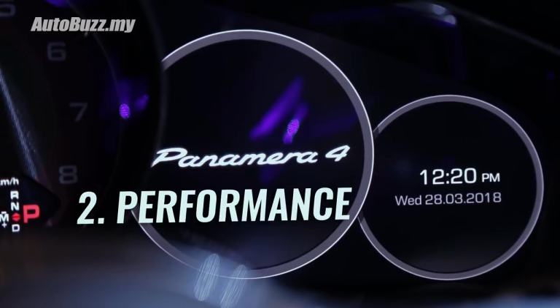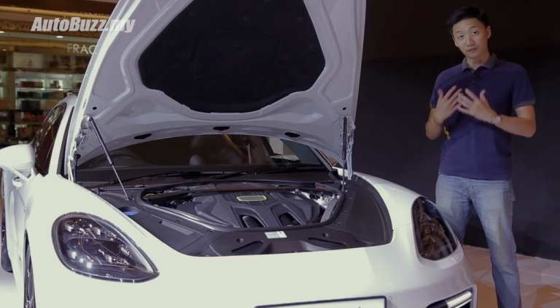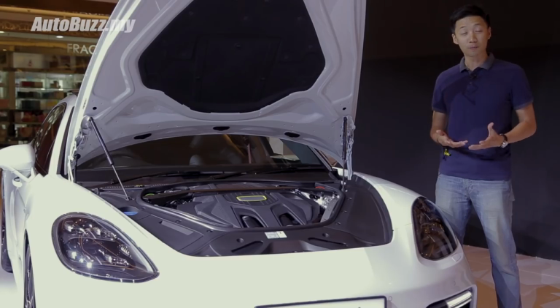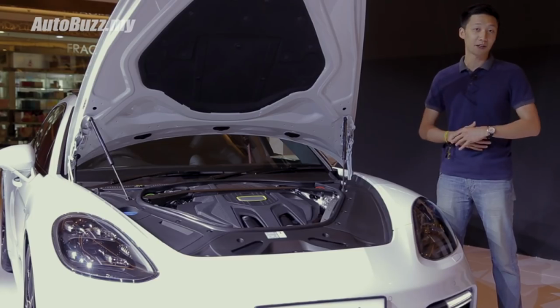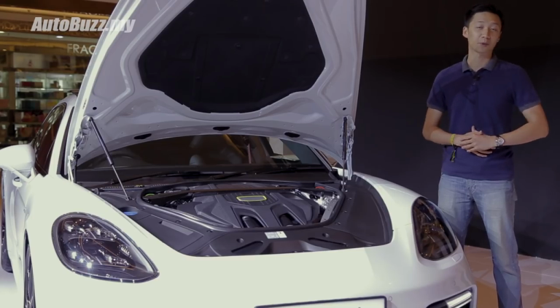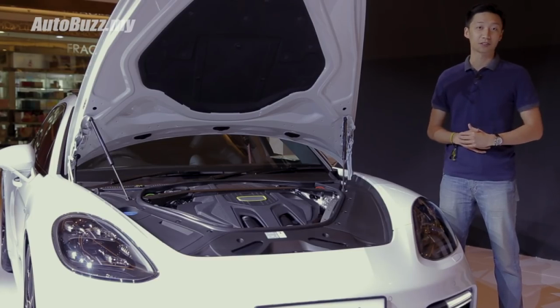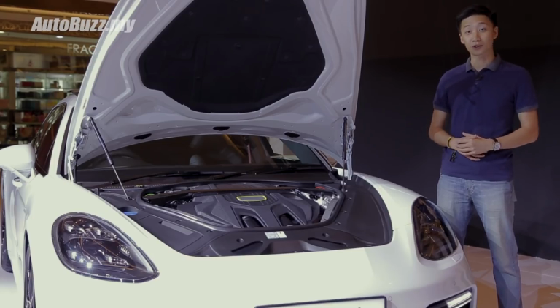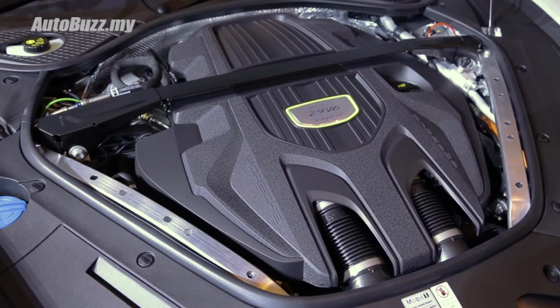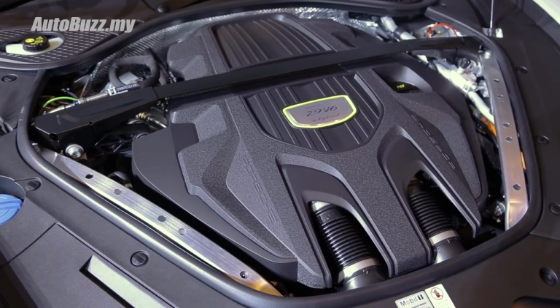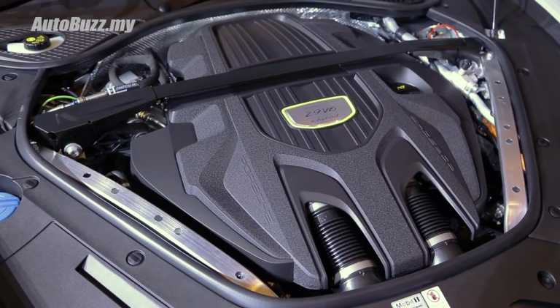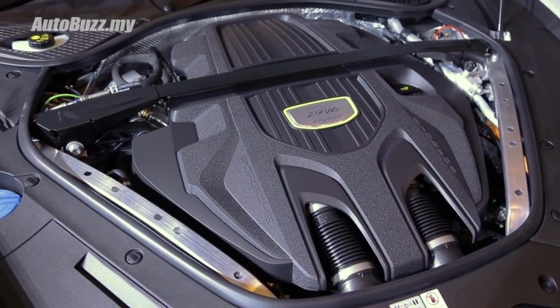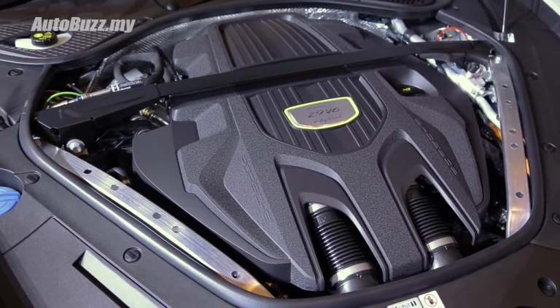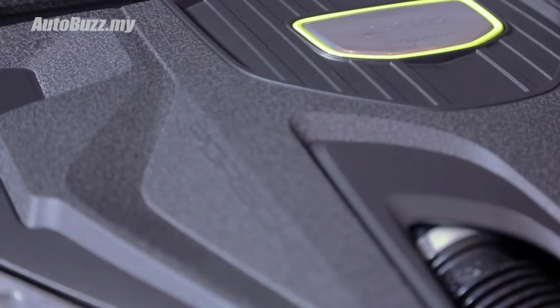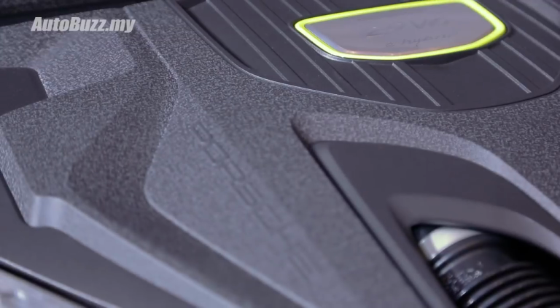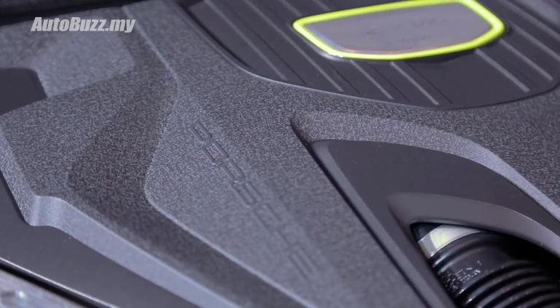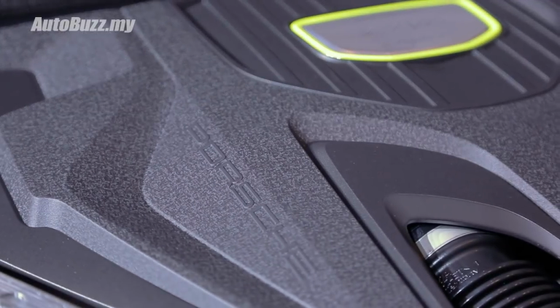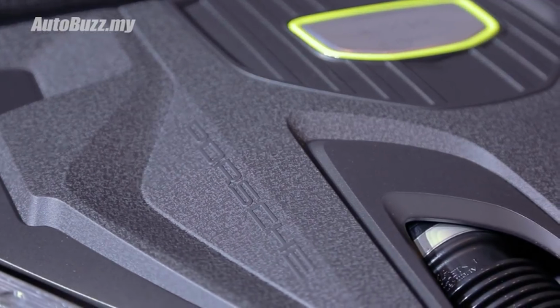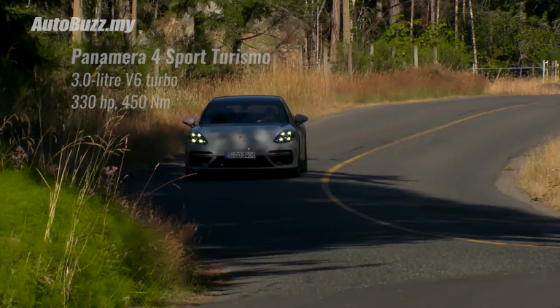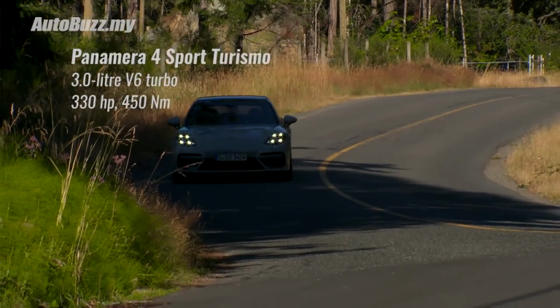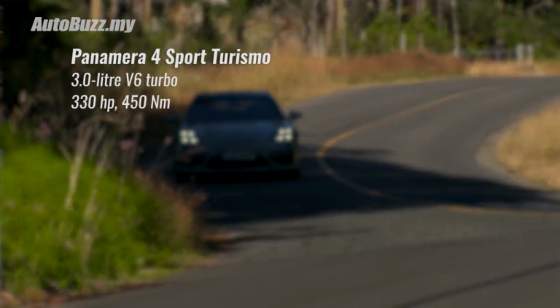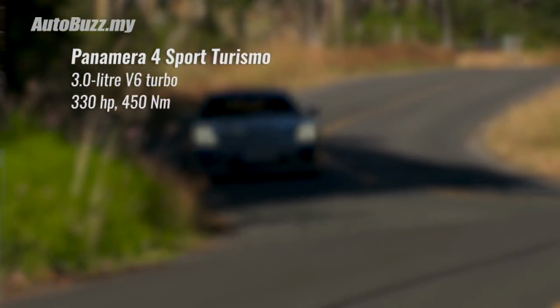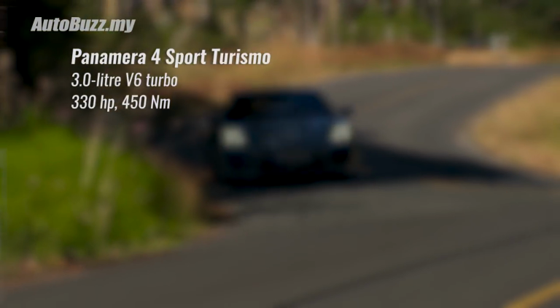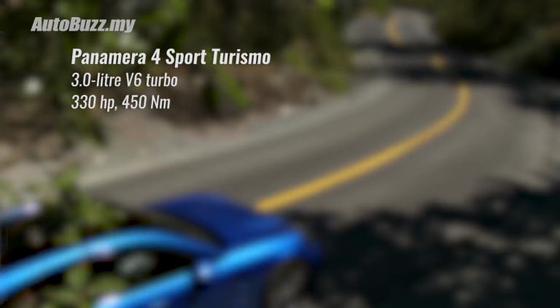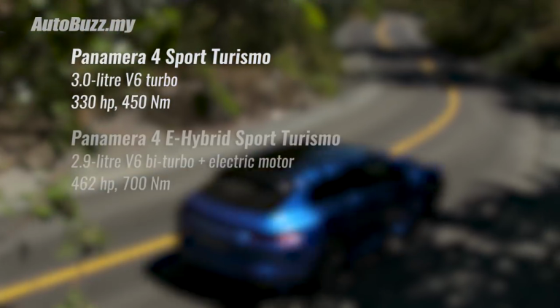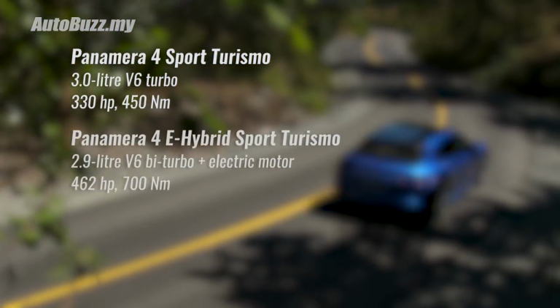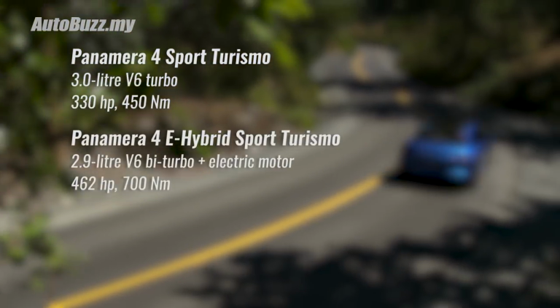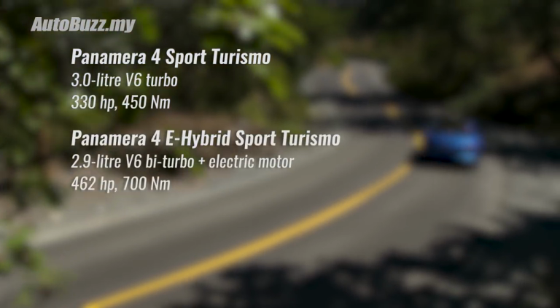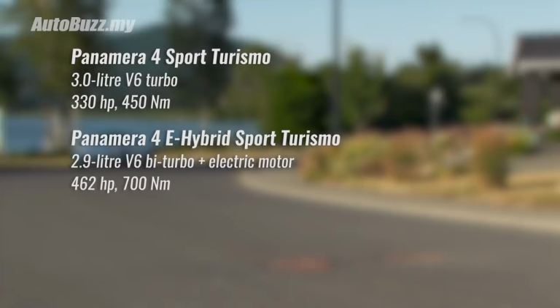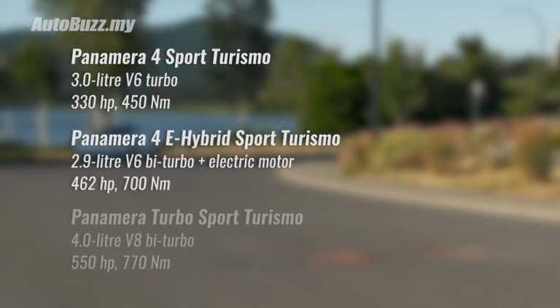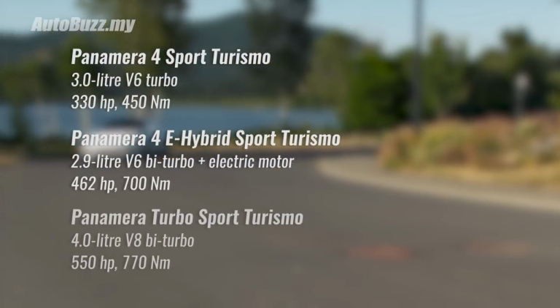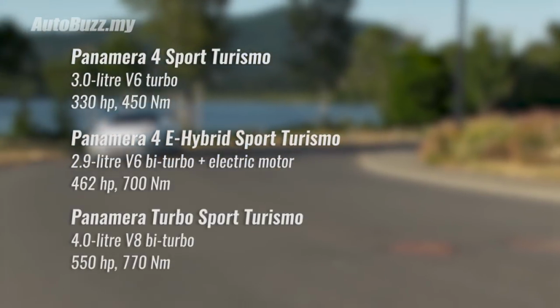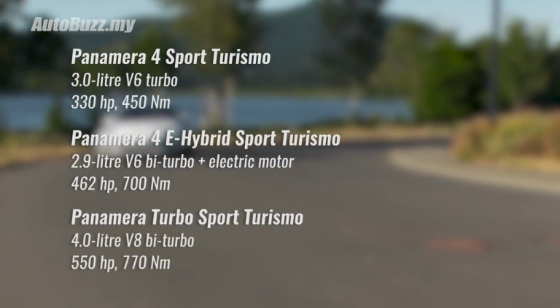With the new Panamera Sport Turismo, you get three different variants with three different performance levels: the Panamera 4, the e-hybrid, and the Turbo Sport Turismo.